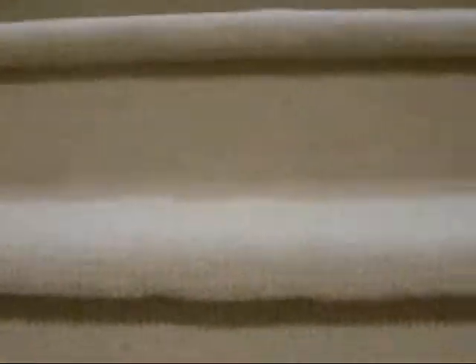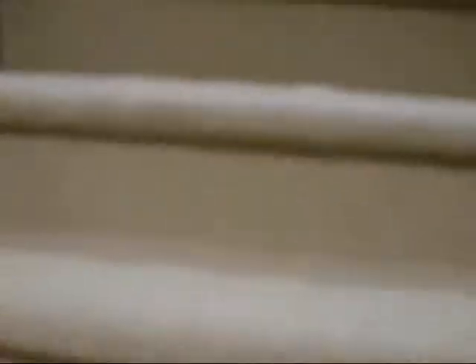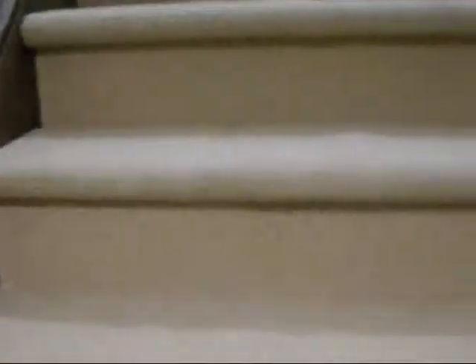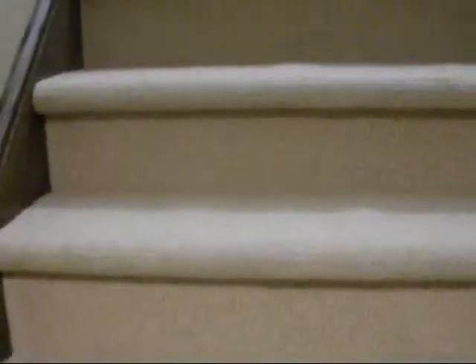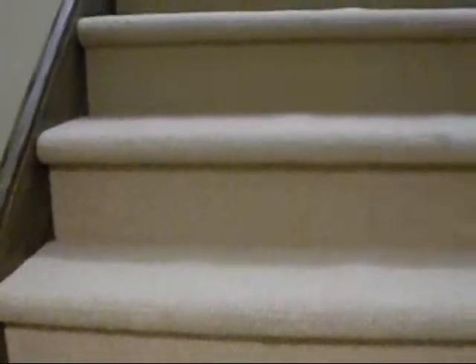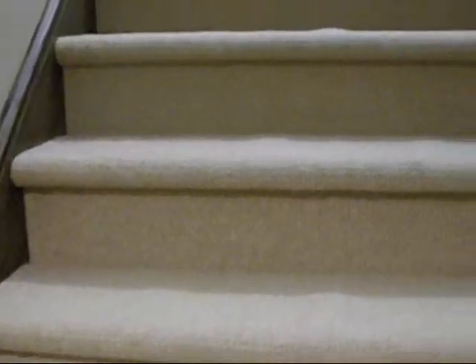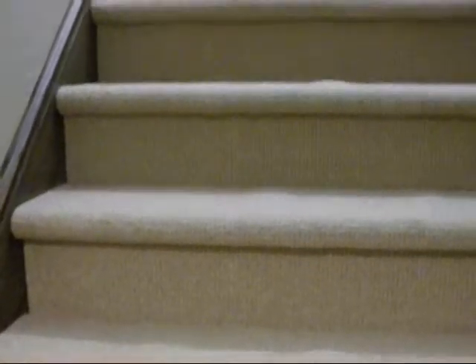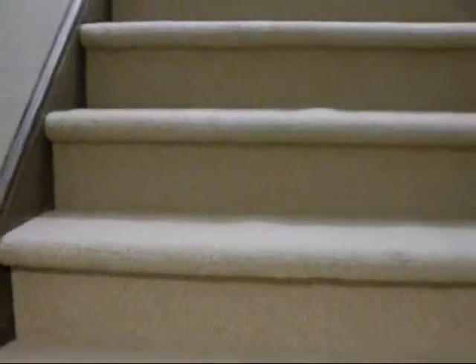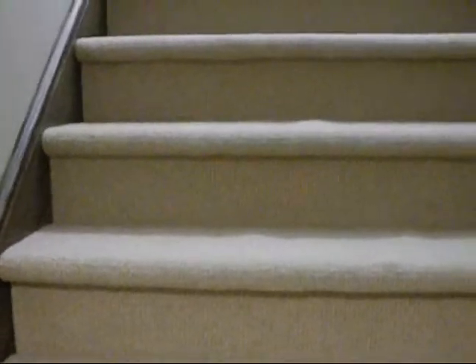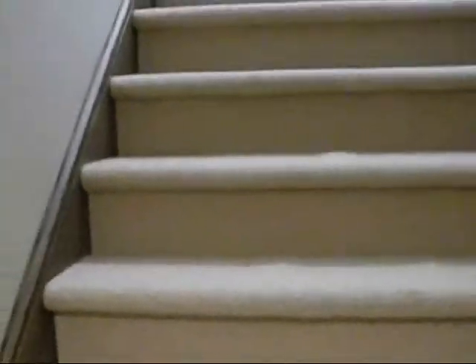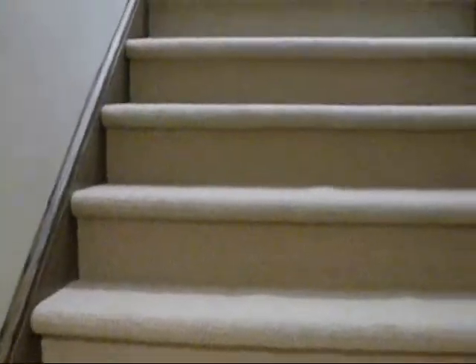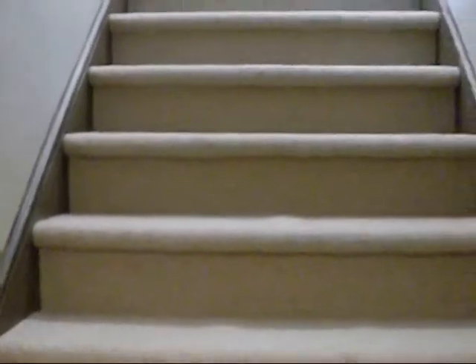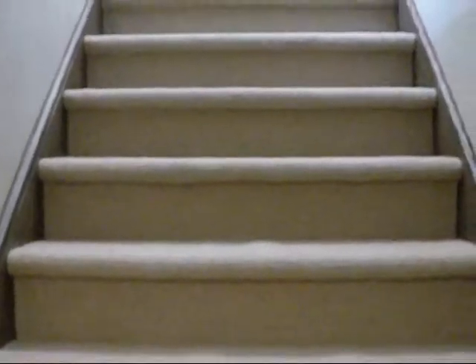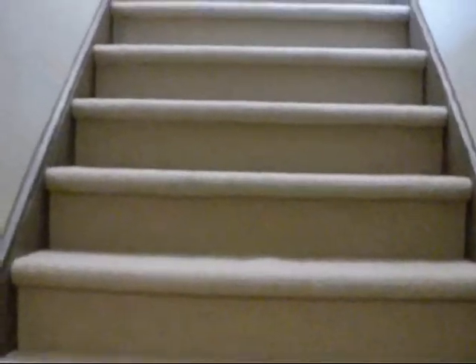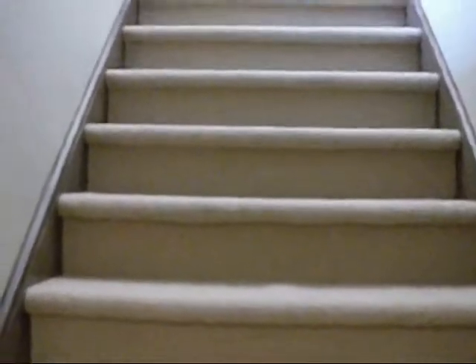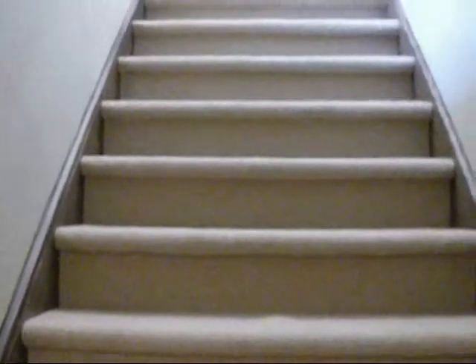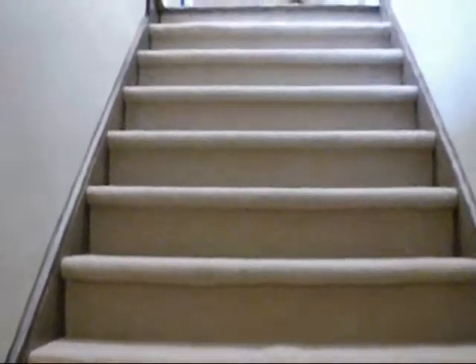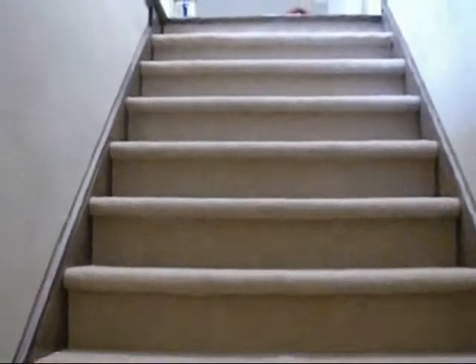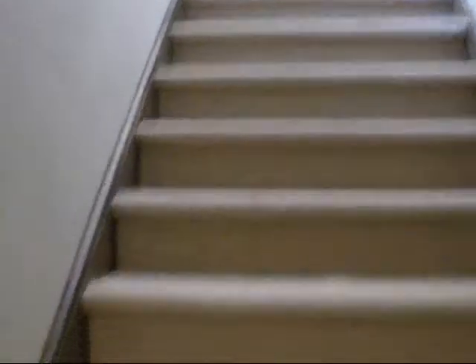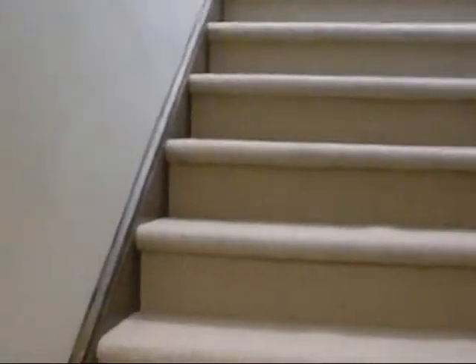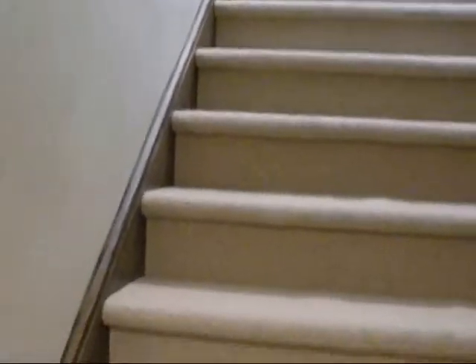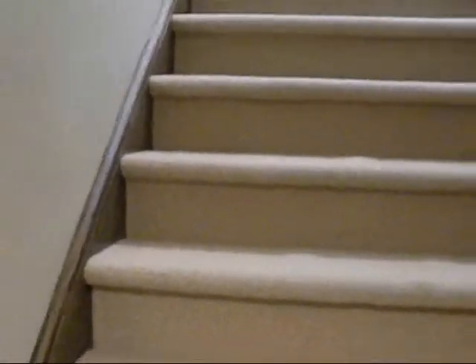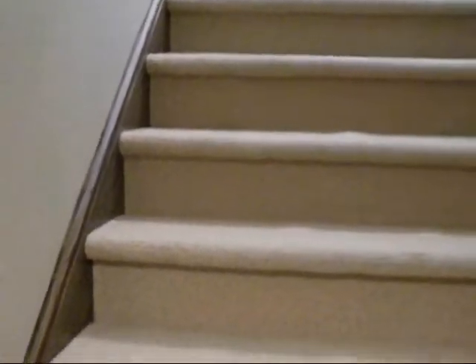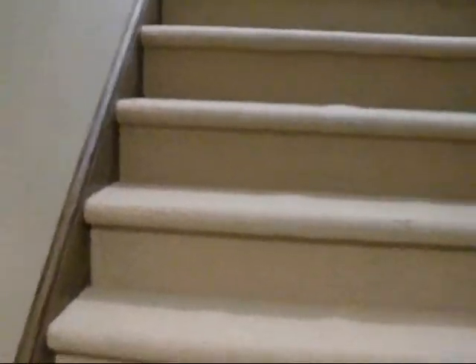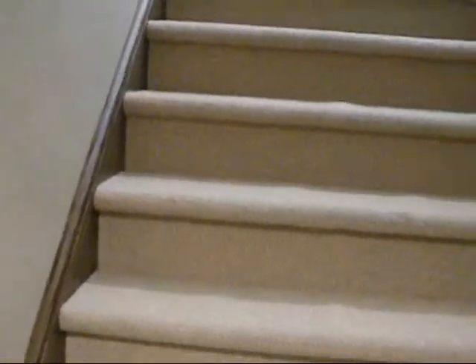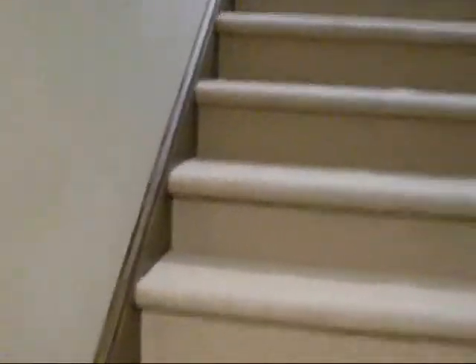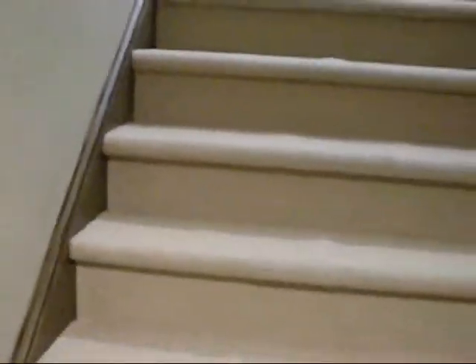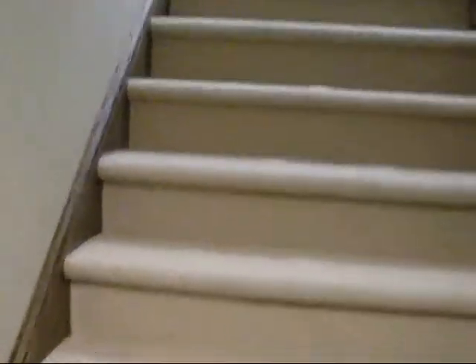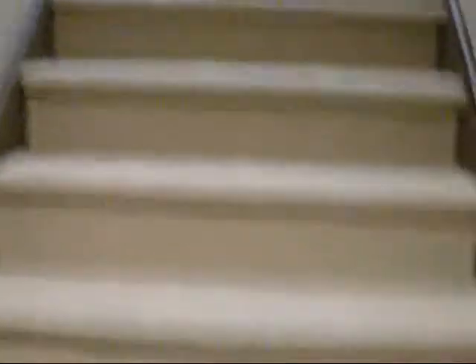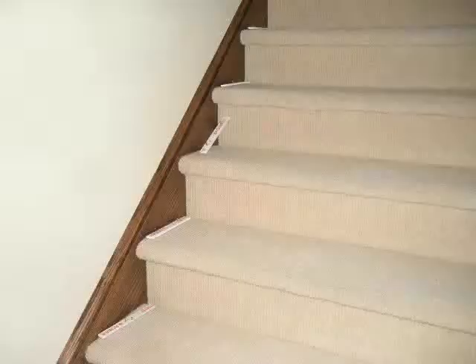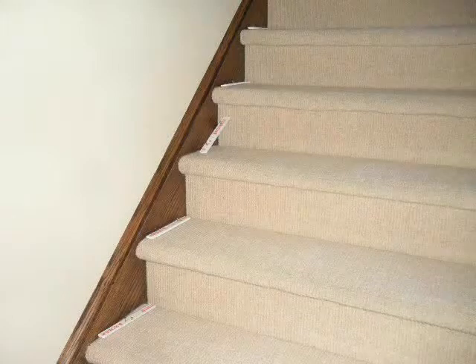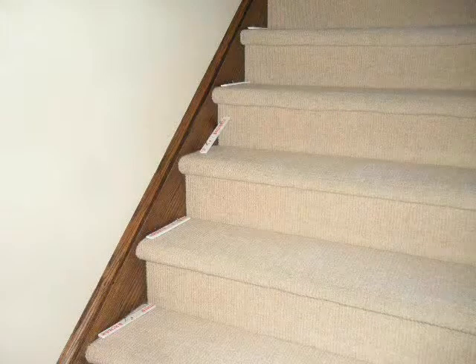You can see these bubbles — they're all up the stairs, I think they're on every step. When I came in, the customer was not happy. The guys that did this must have been in a hurry; they cut it a little too wide and what happened is it wedged in between the stringer and wrinkled.